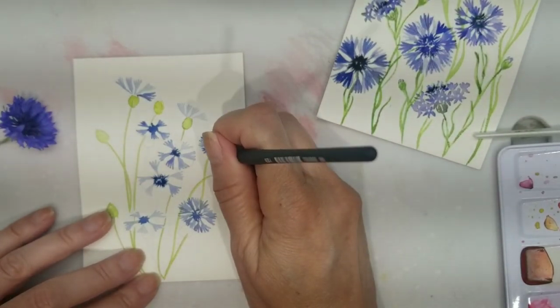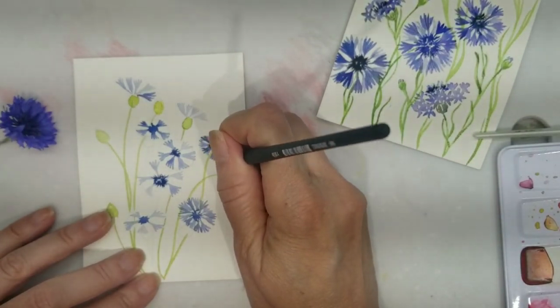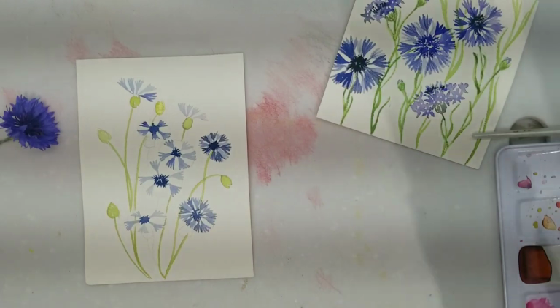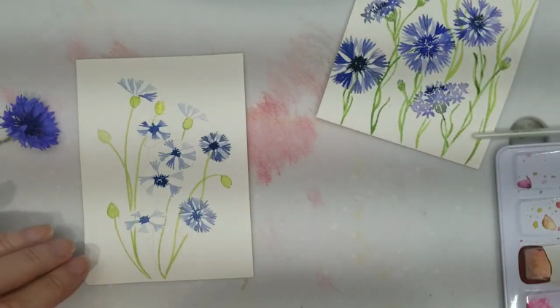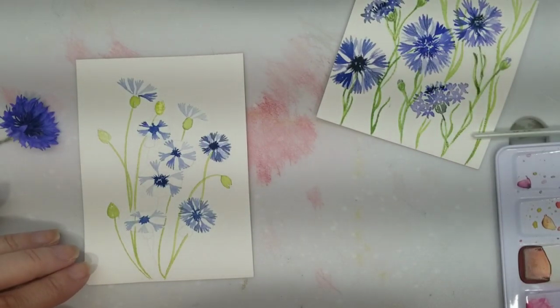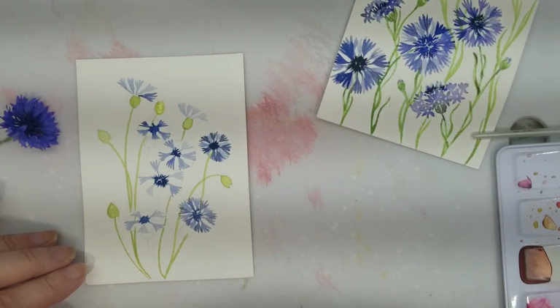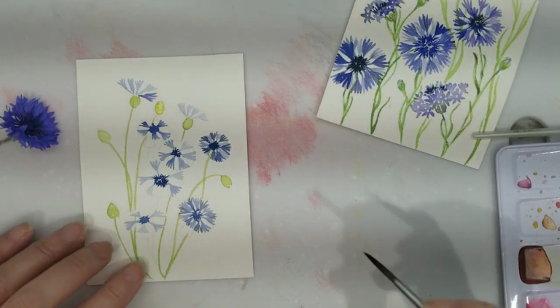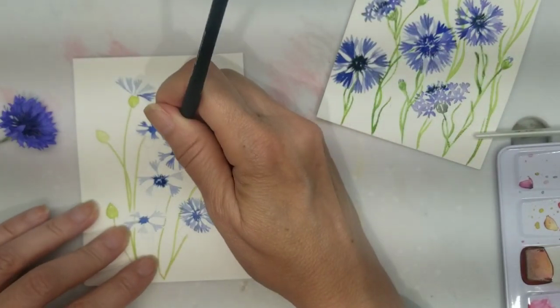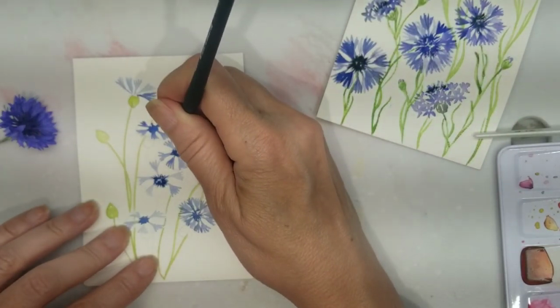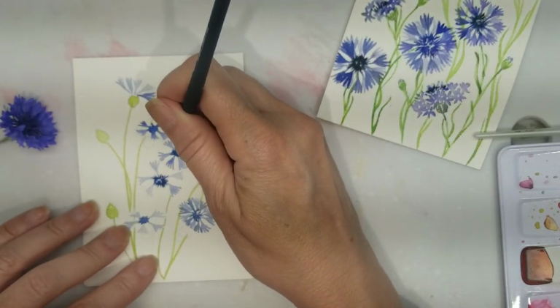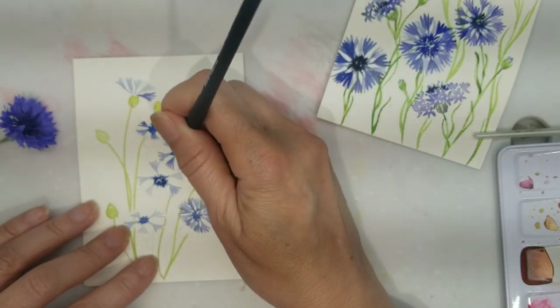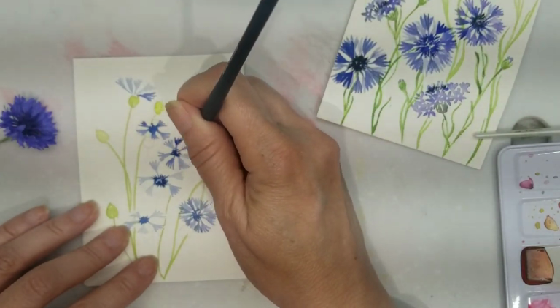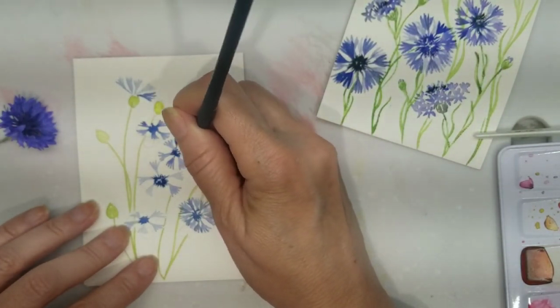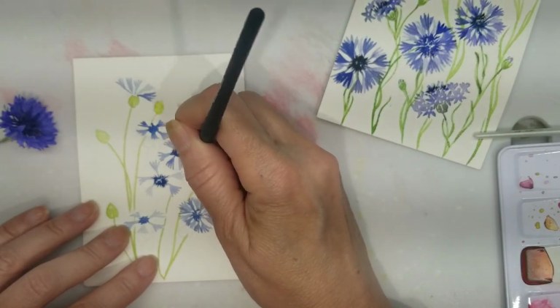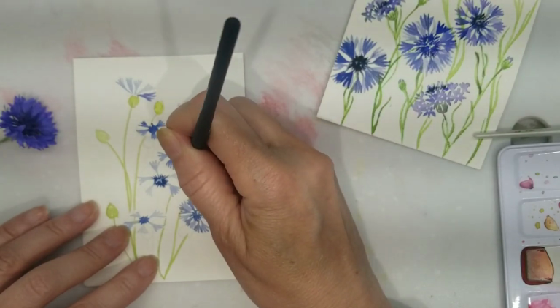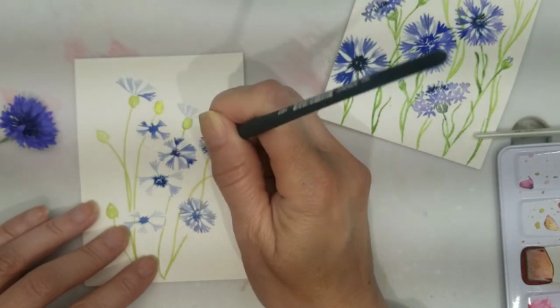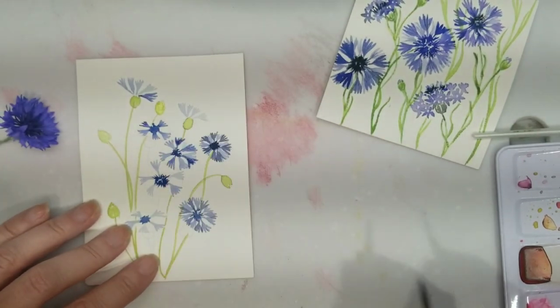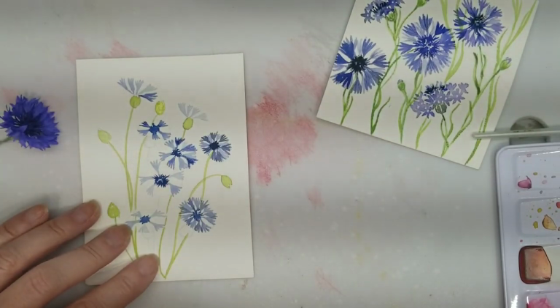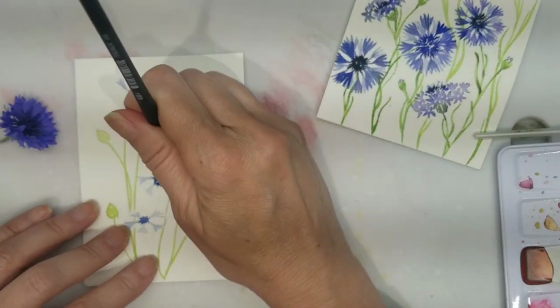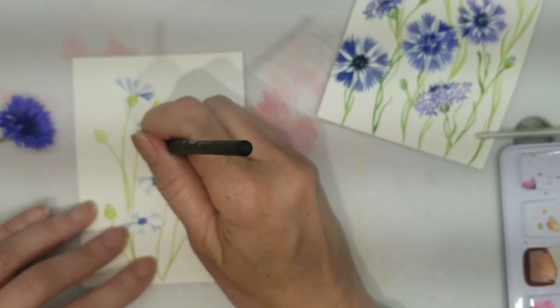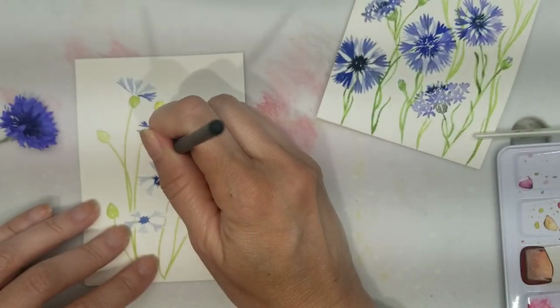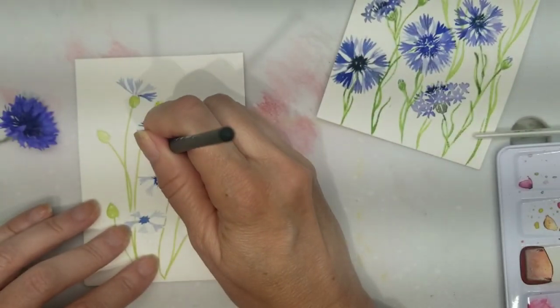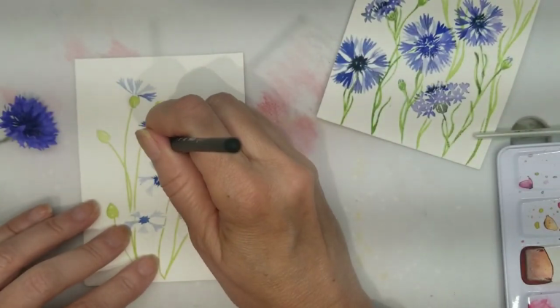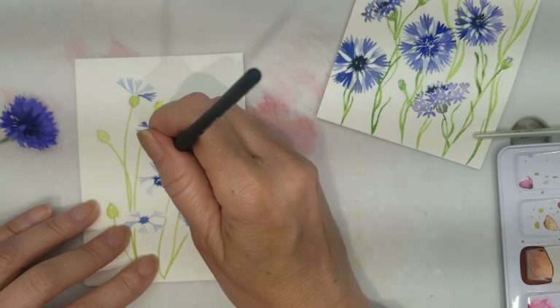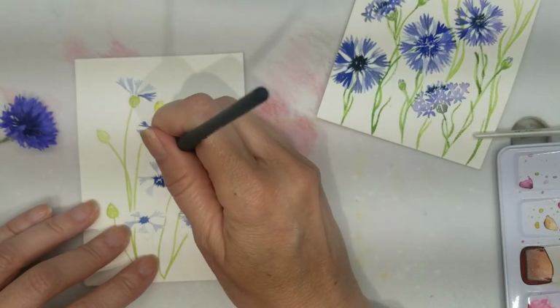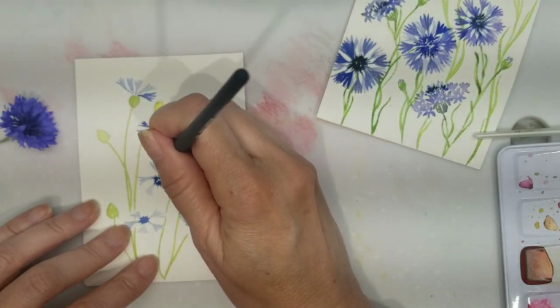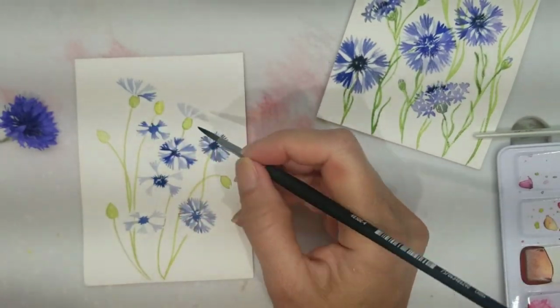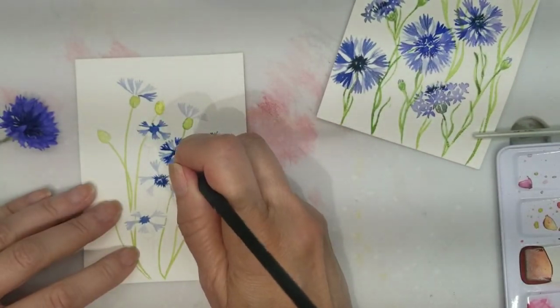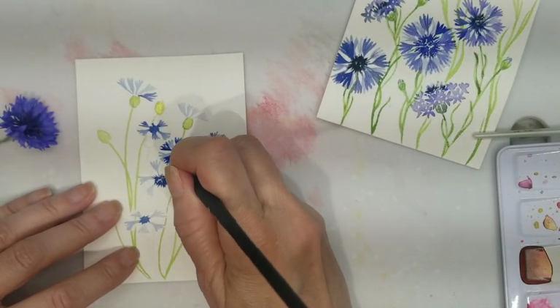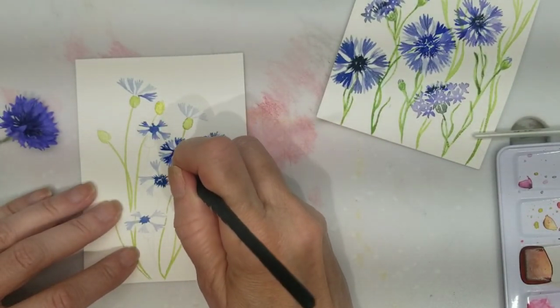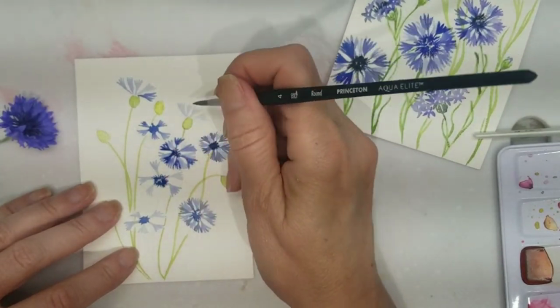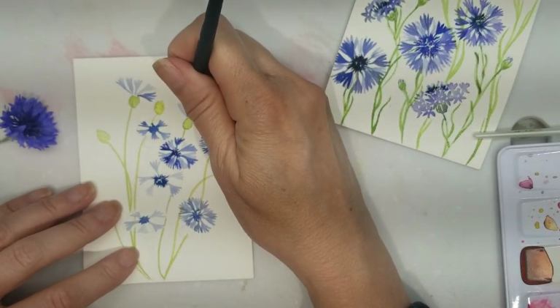Now that the first layer of petals is dry, I'm using a heavier consistency of the indigo and Scarlet Lake to create my second and final layer of petals.